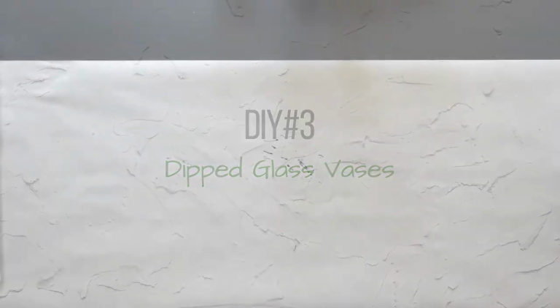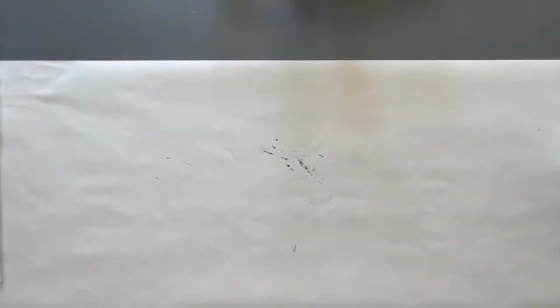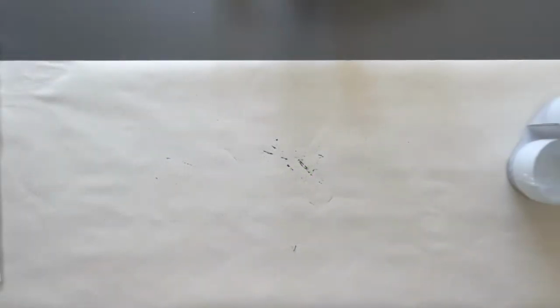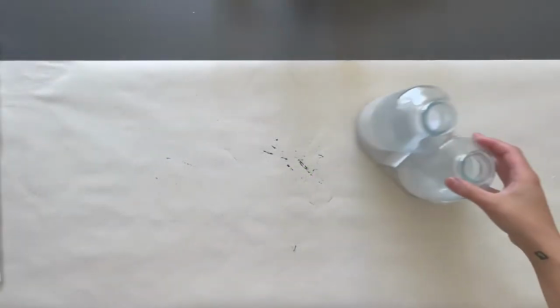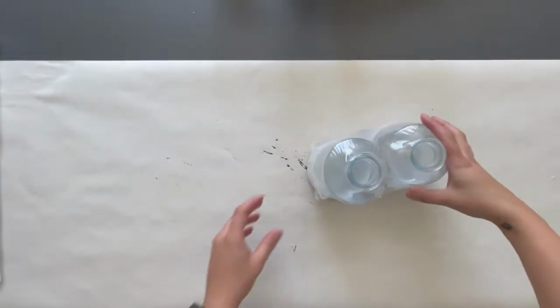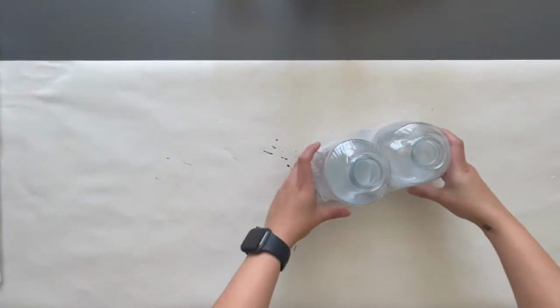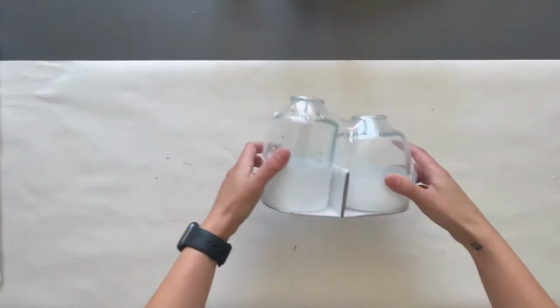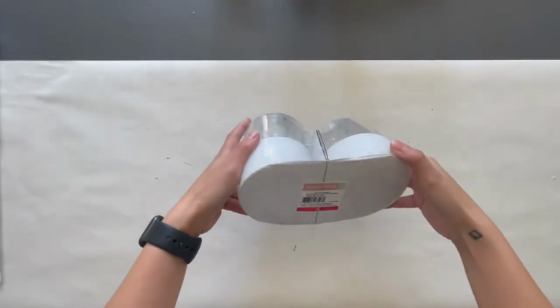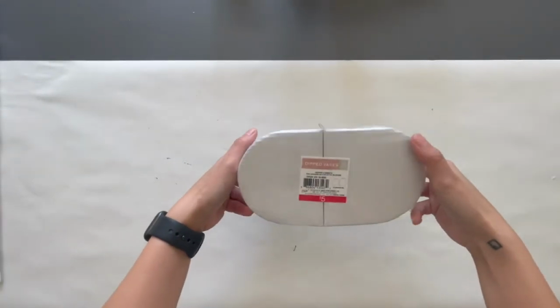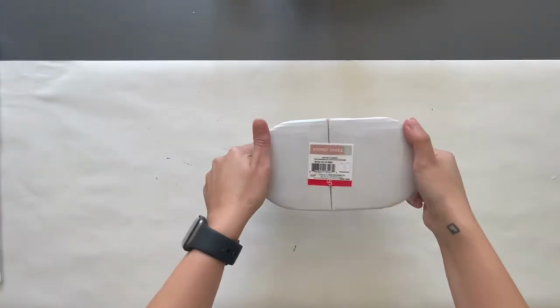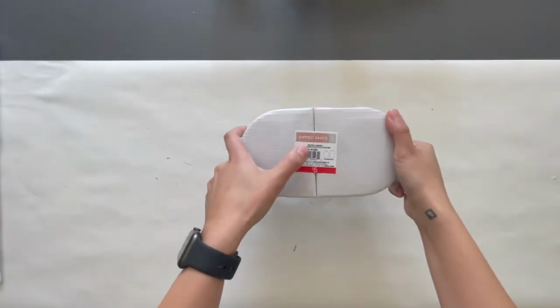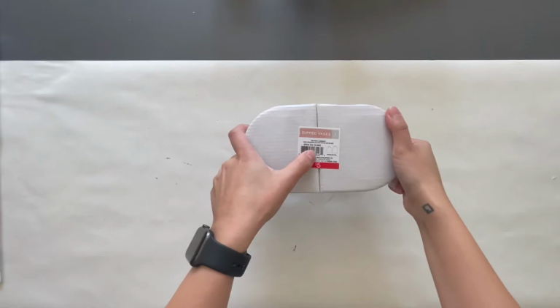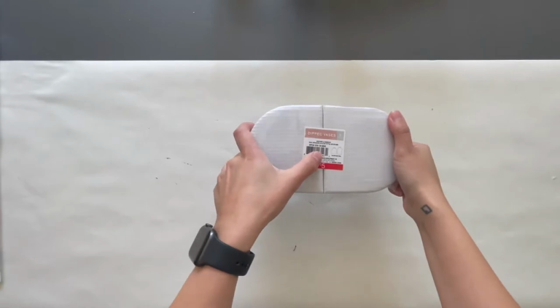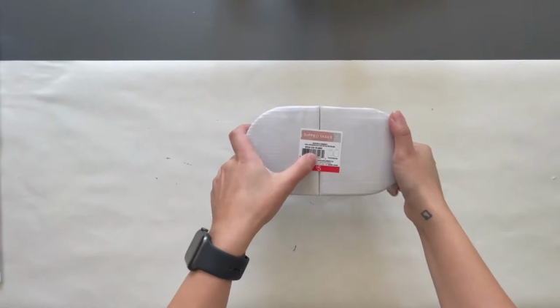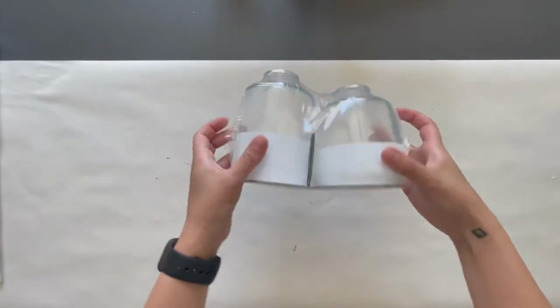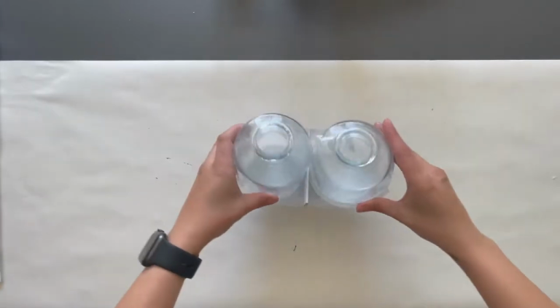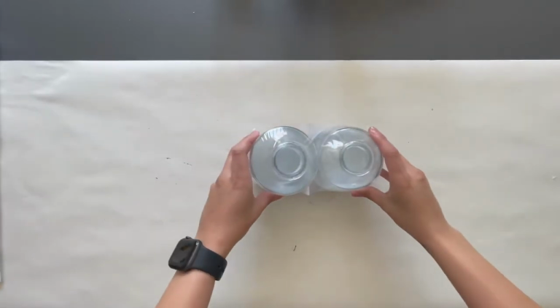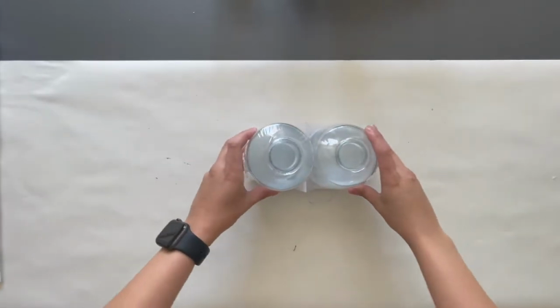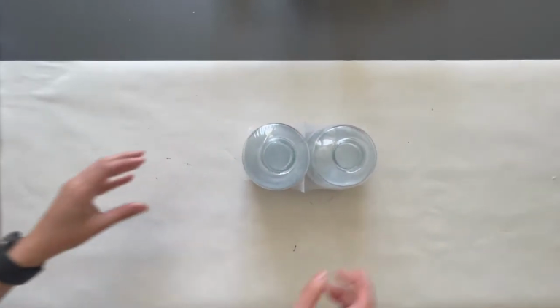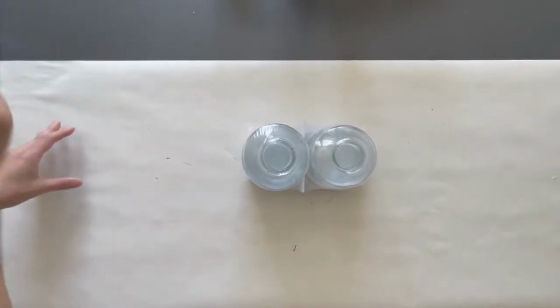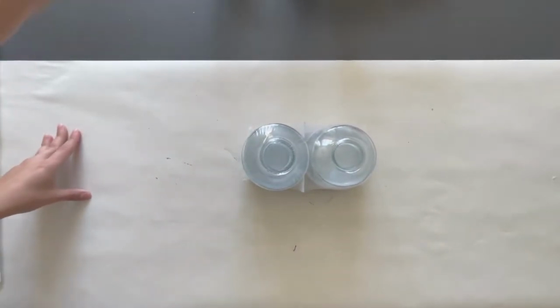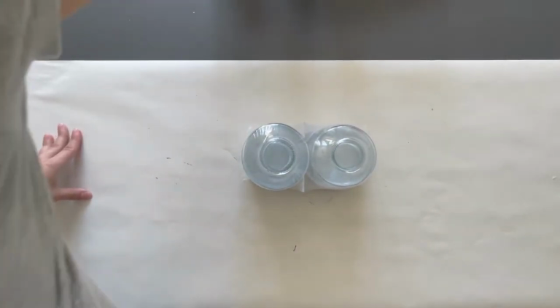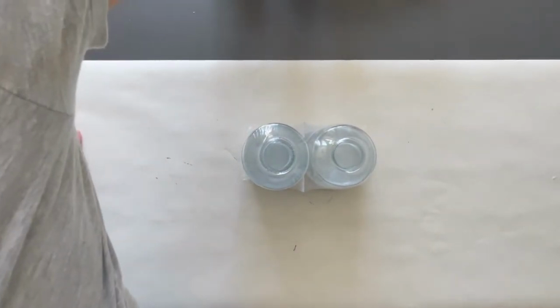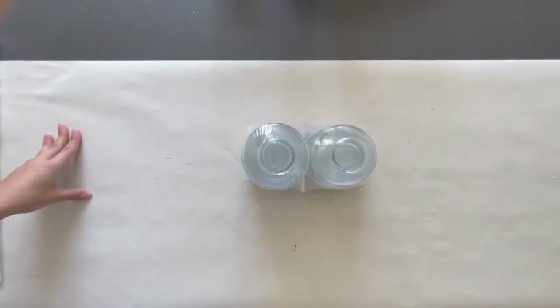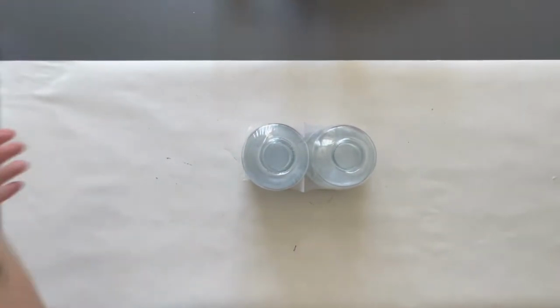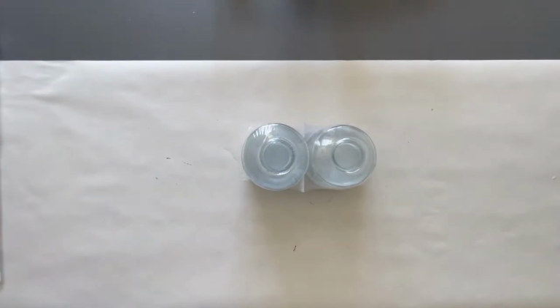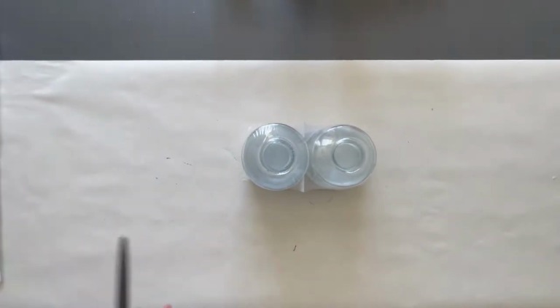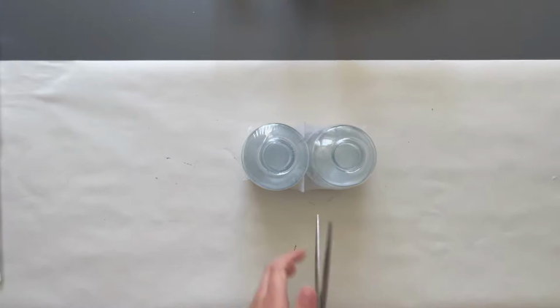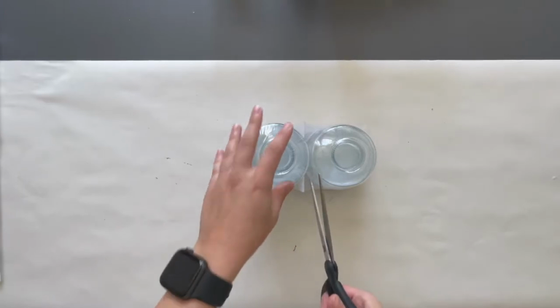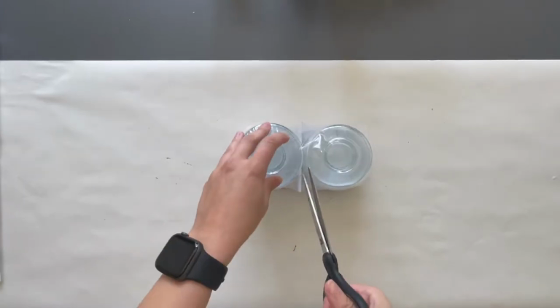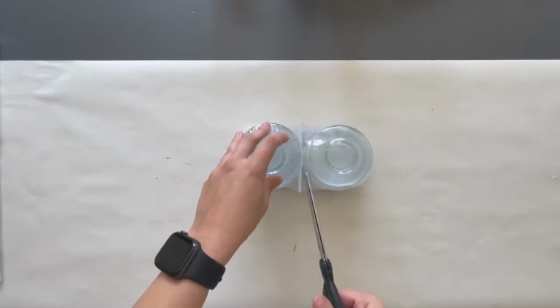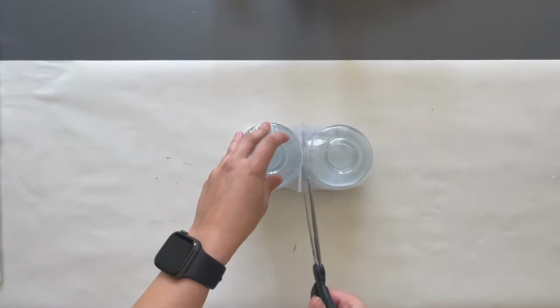Believe it or not, this third project is even easier than the last one. I DIY'd two glass vases that came in a pack together for five dollars.